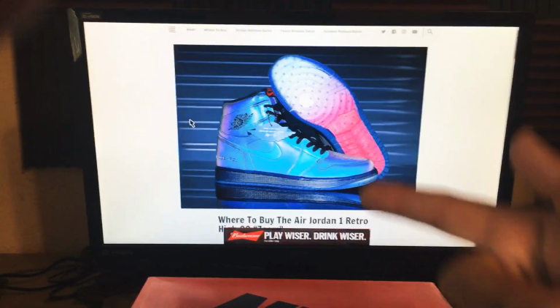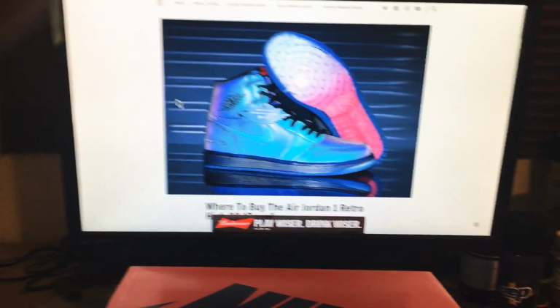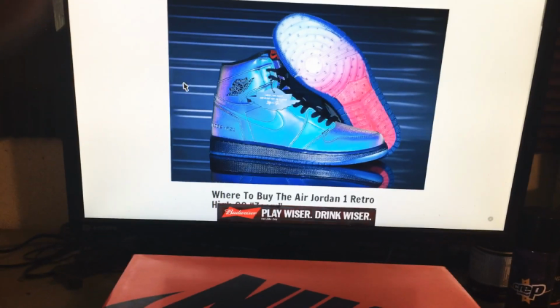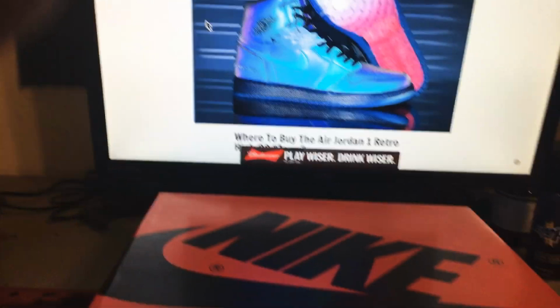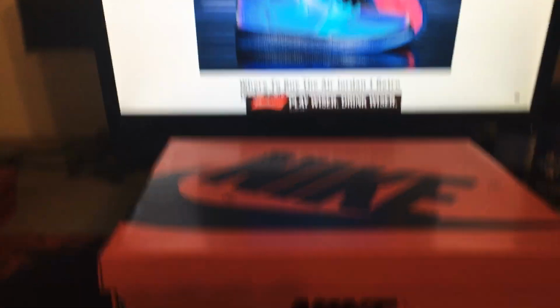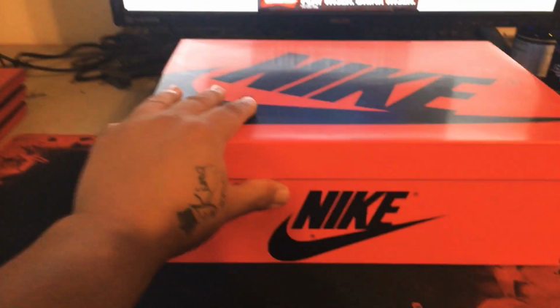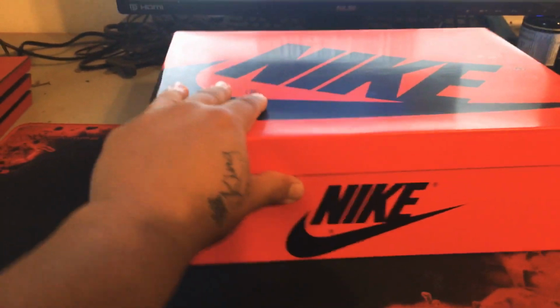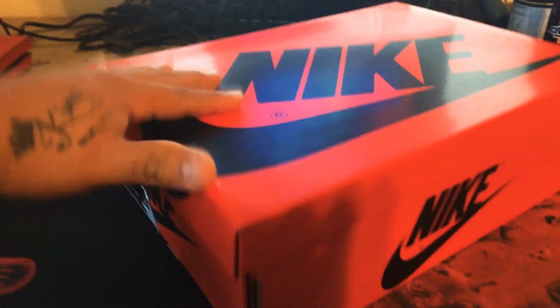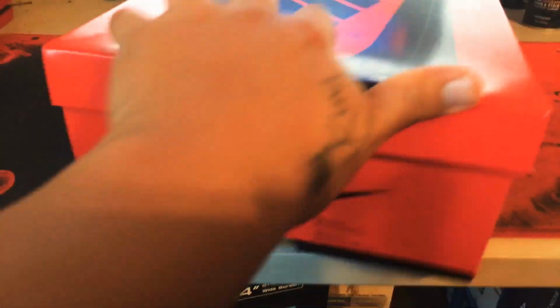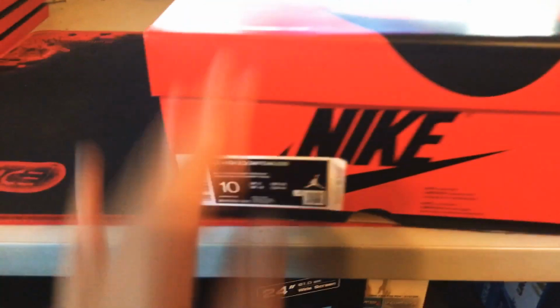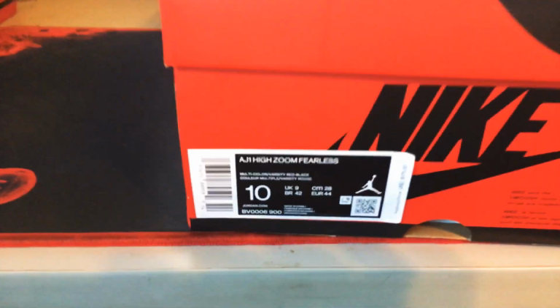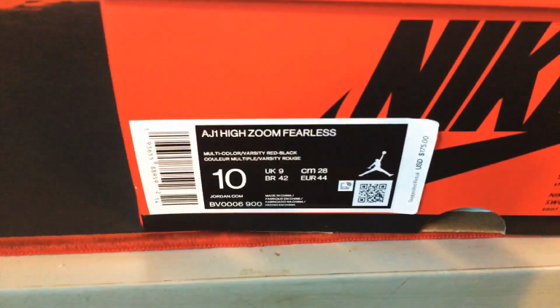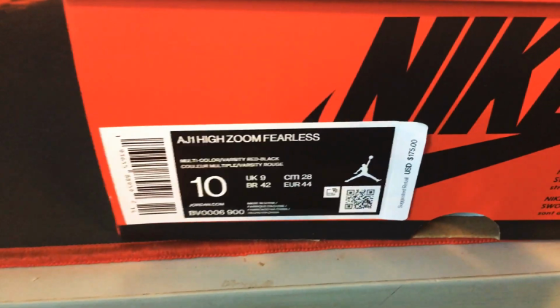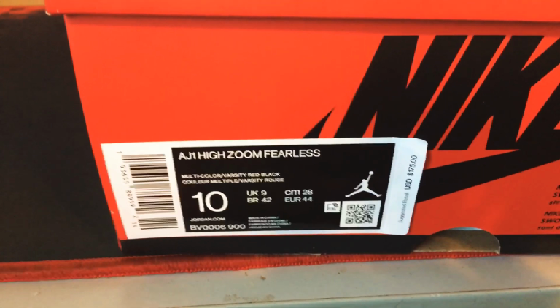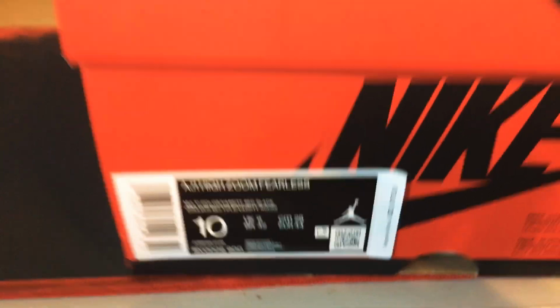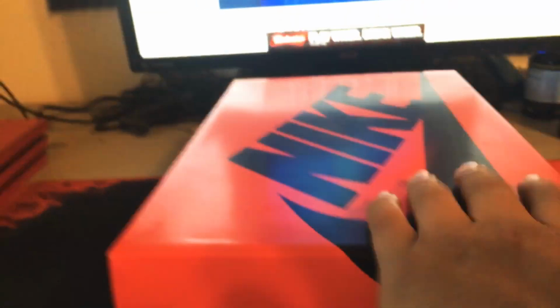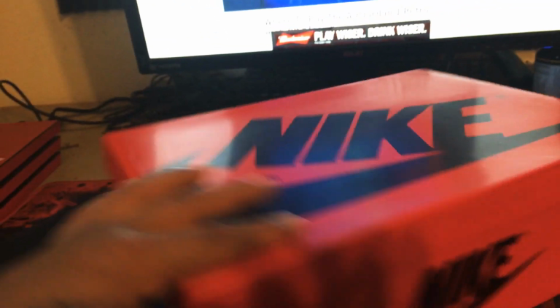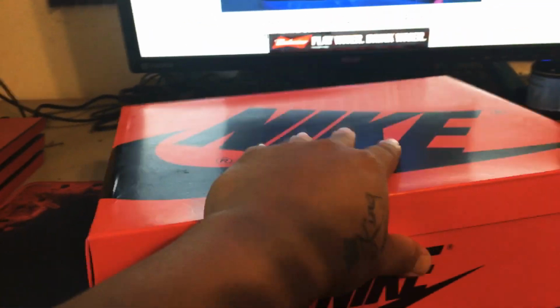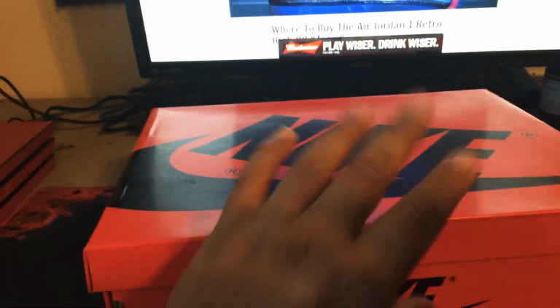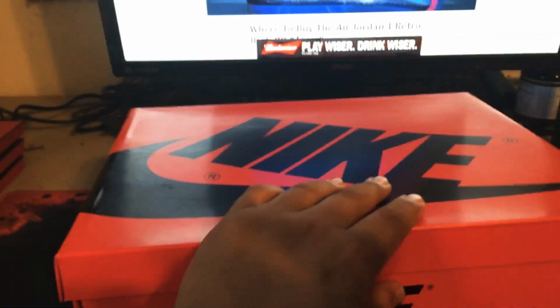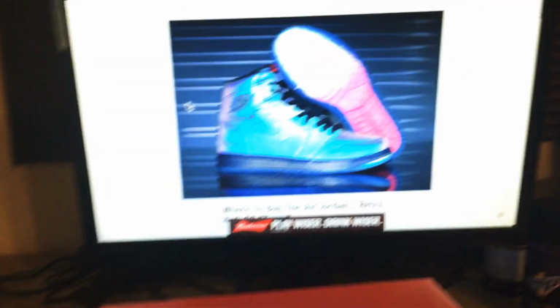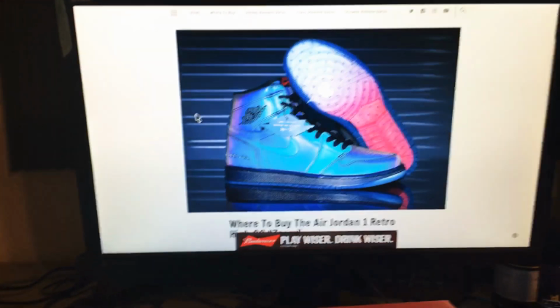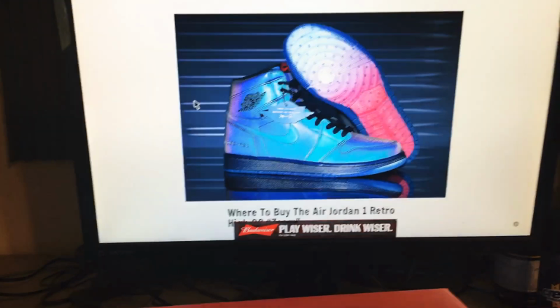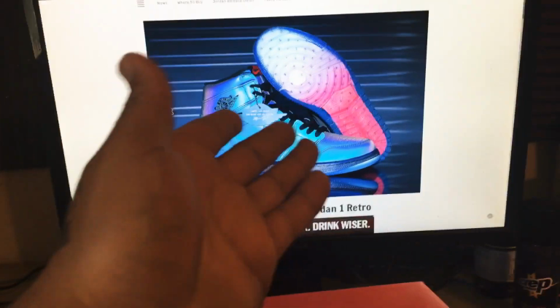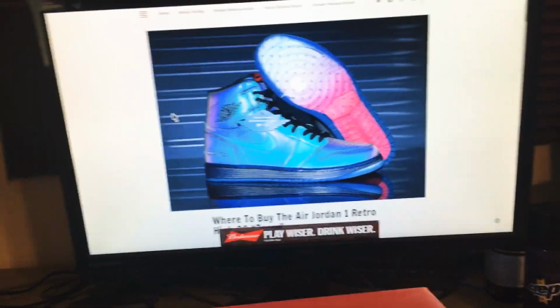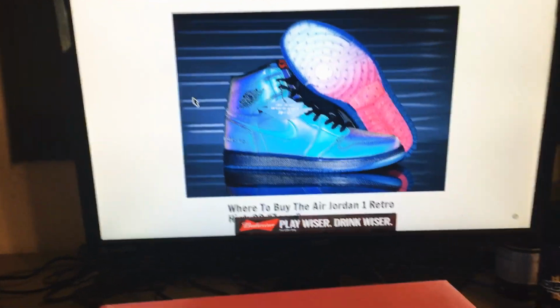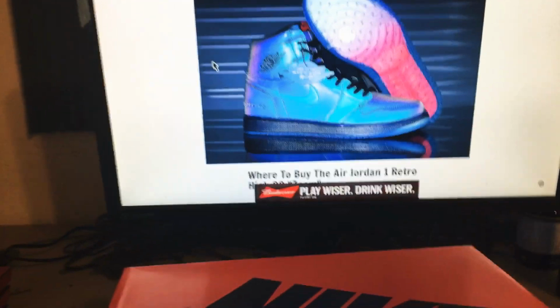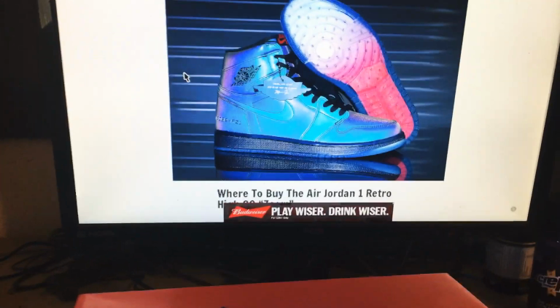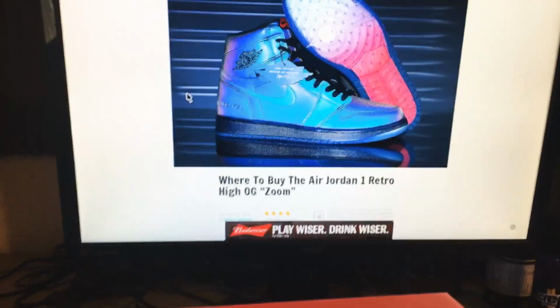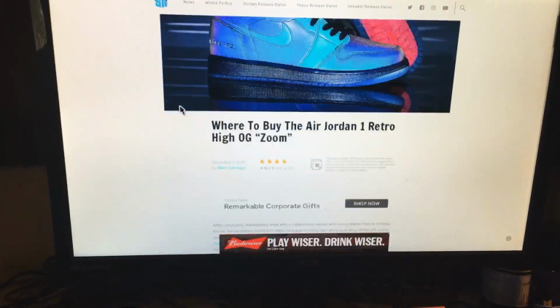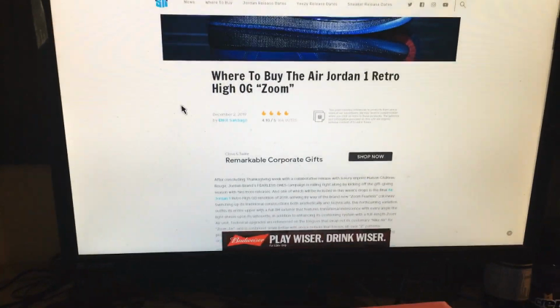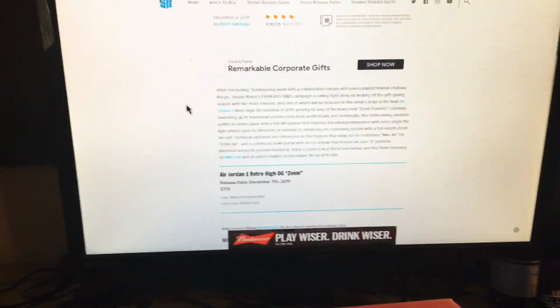So this is the shoe, here's the box — I got them a while back. They were sitting on shelves; a lot of people didn't like them, and you can see why — the reflective is just overkill. Here's some more pictures.